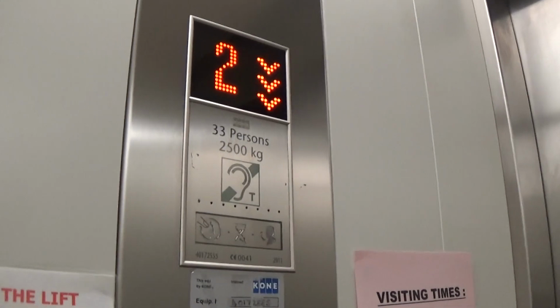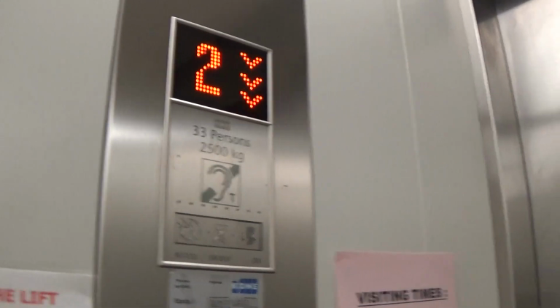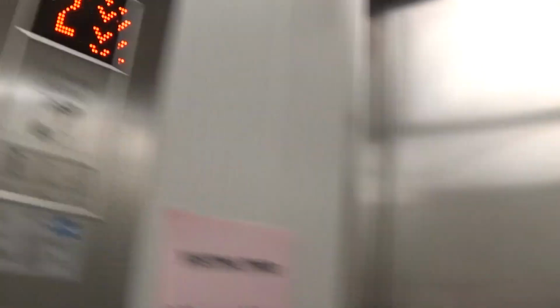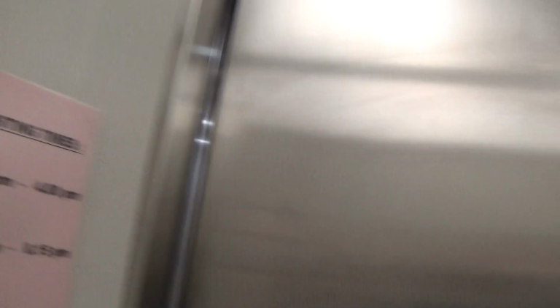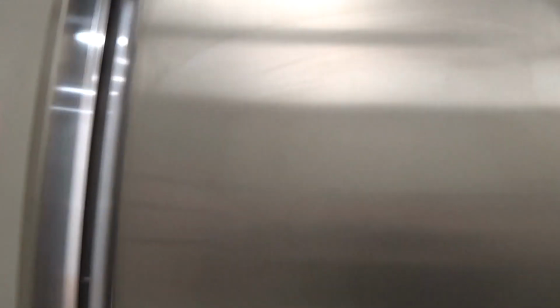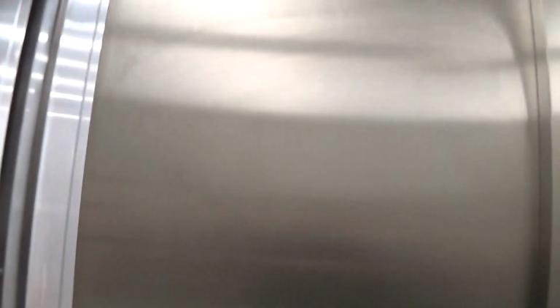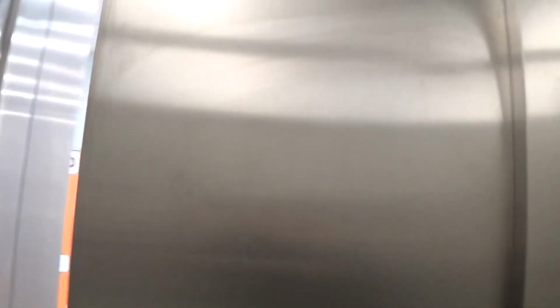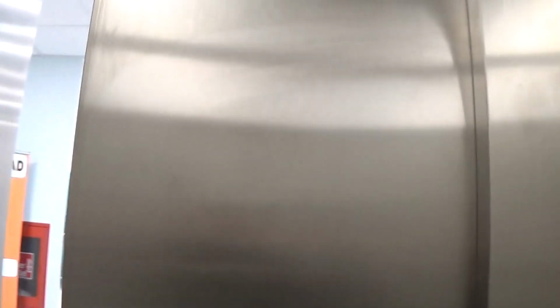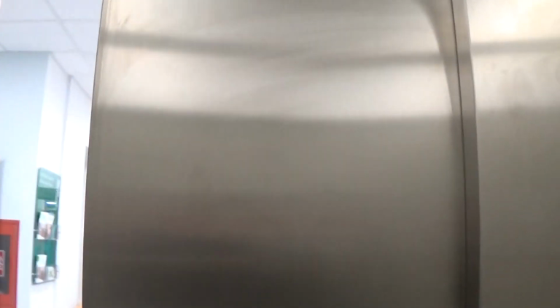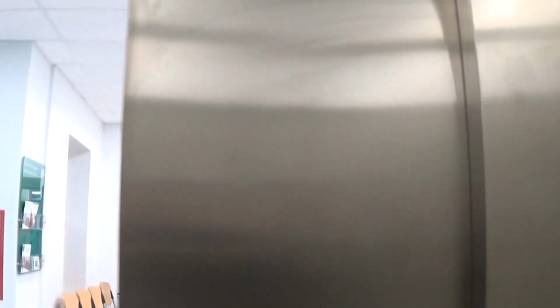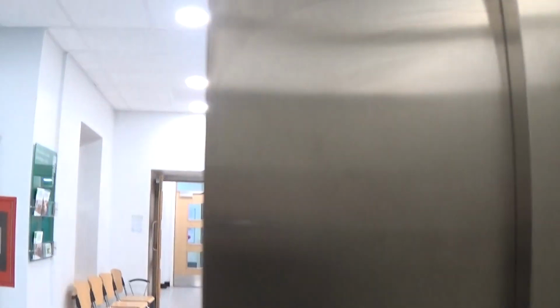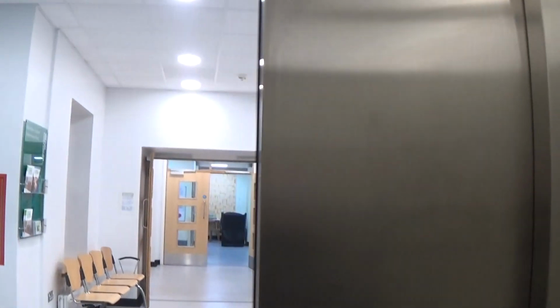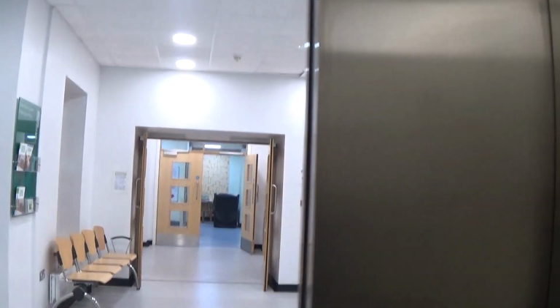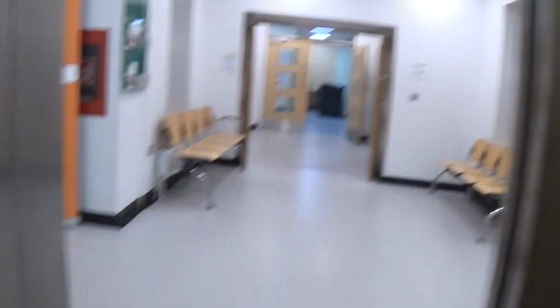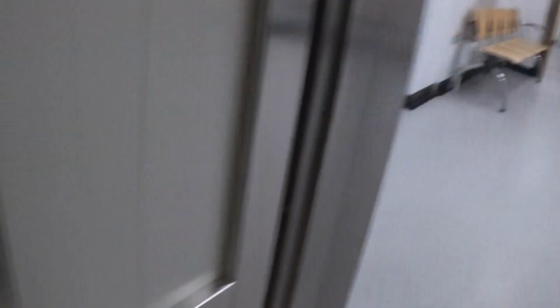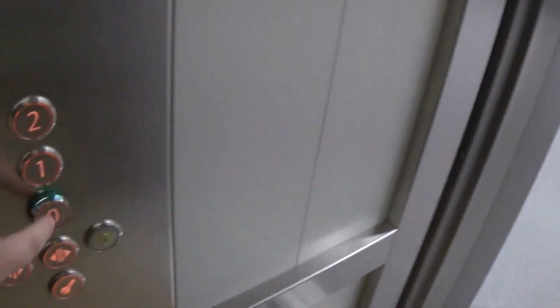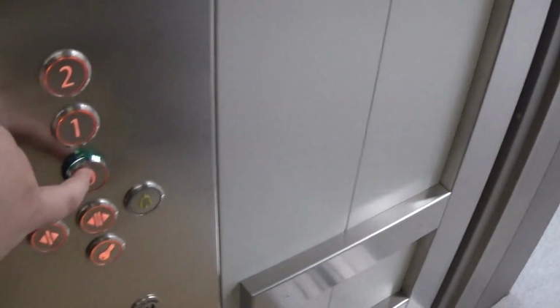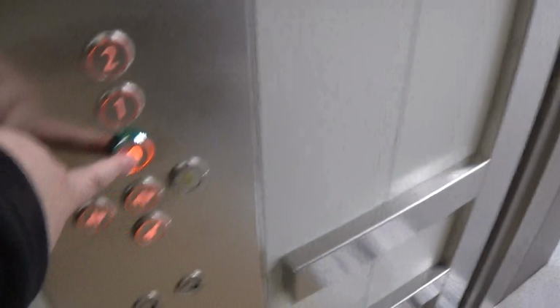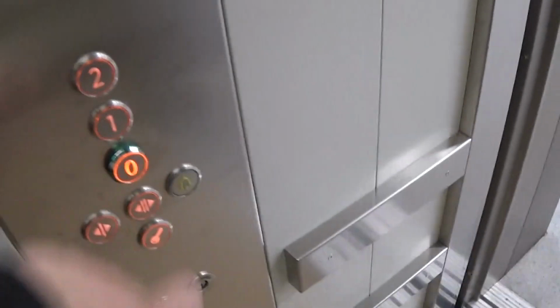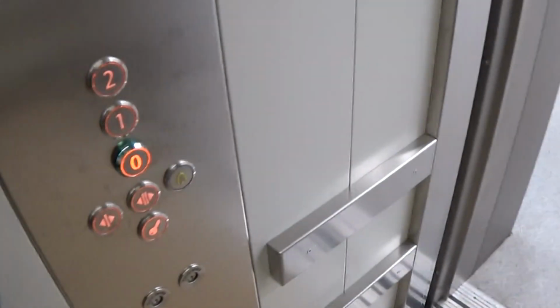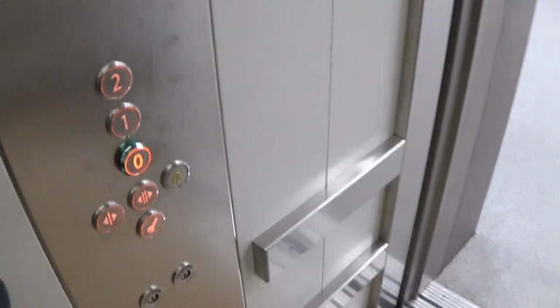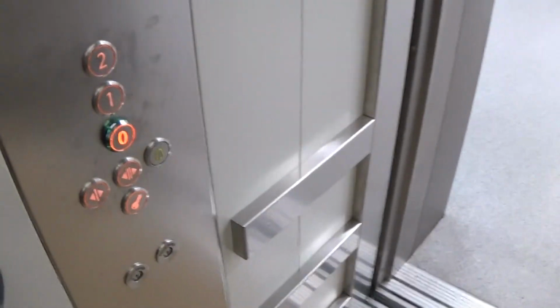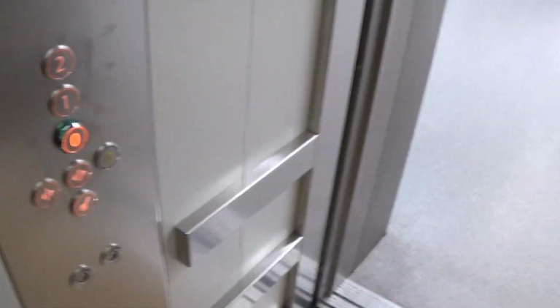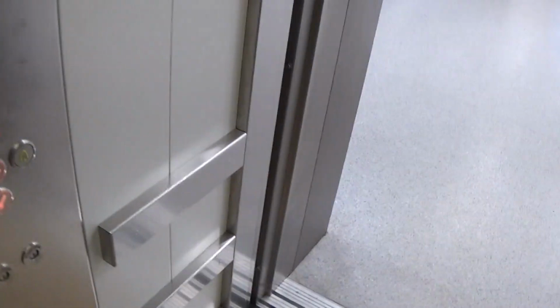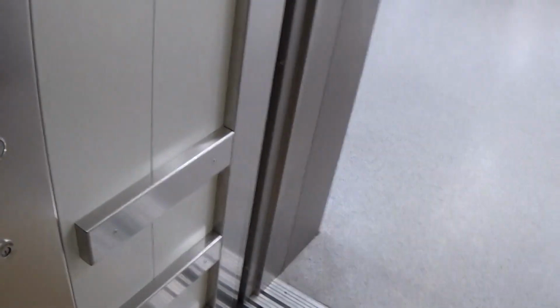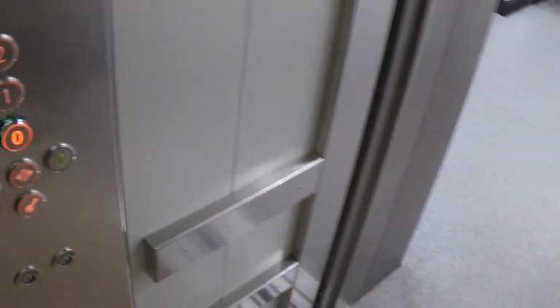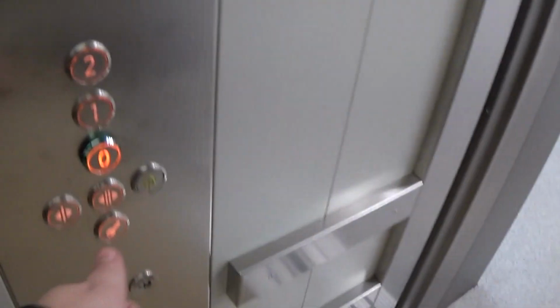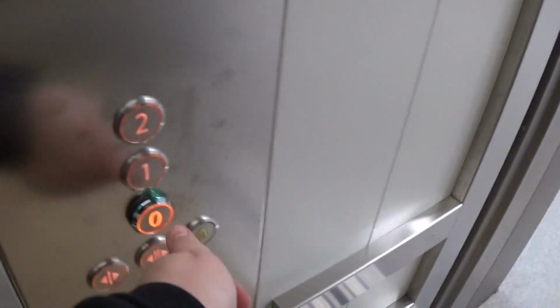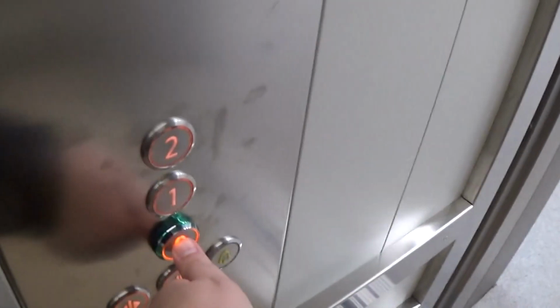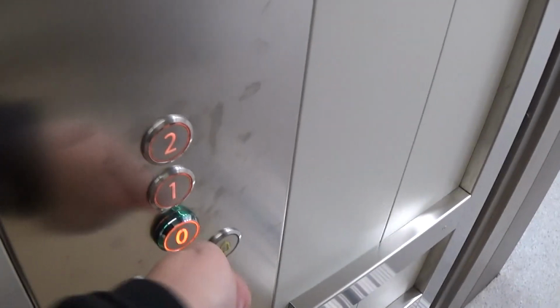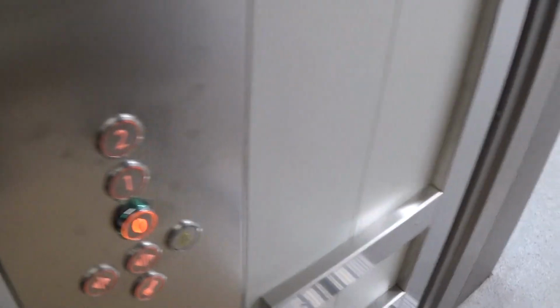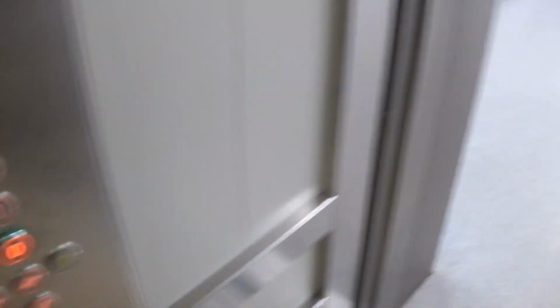Door, two. Let's go back down to zero. Going down. Door, two.